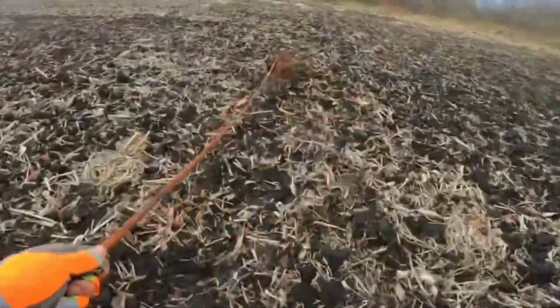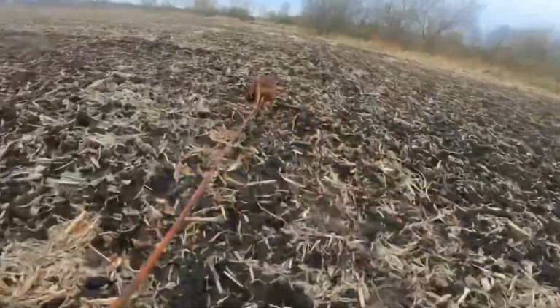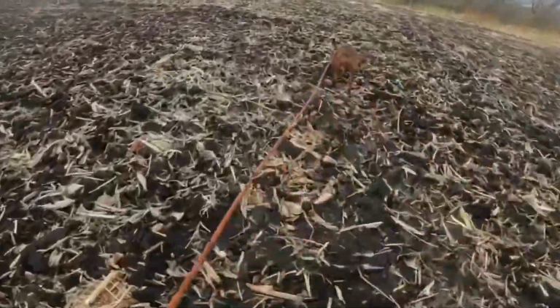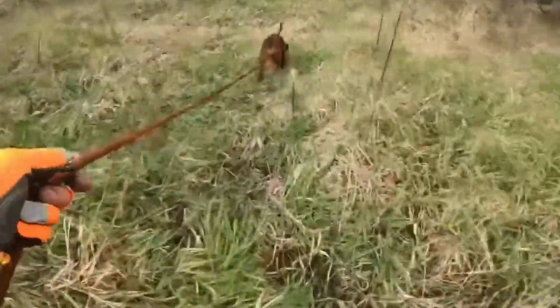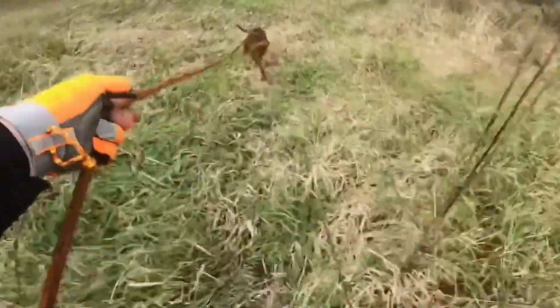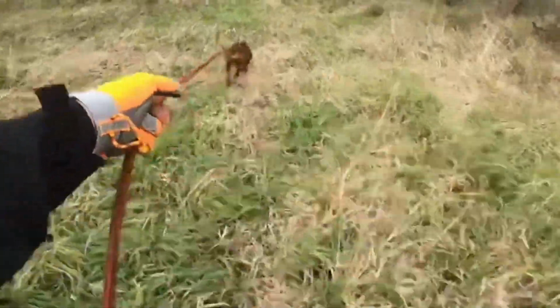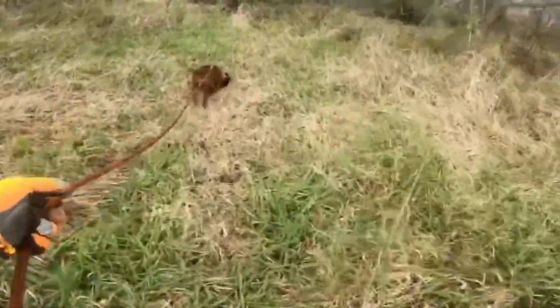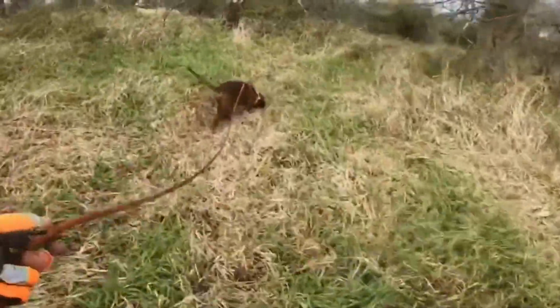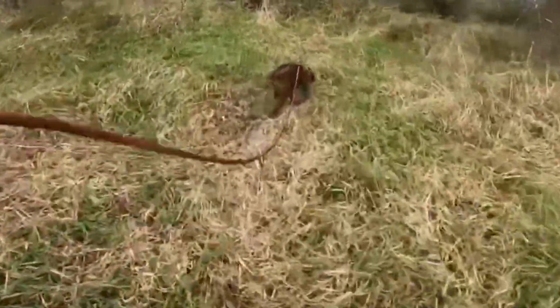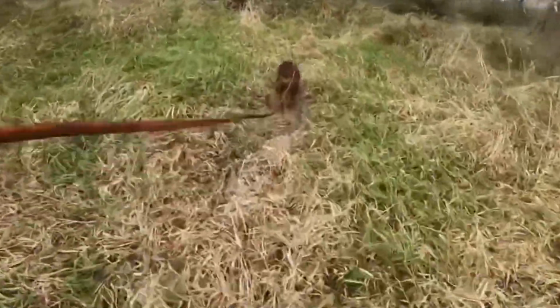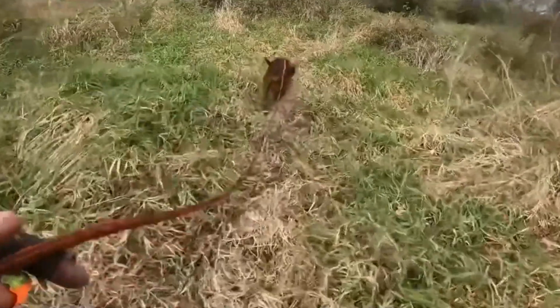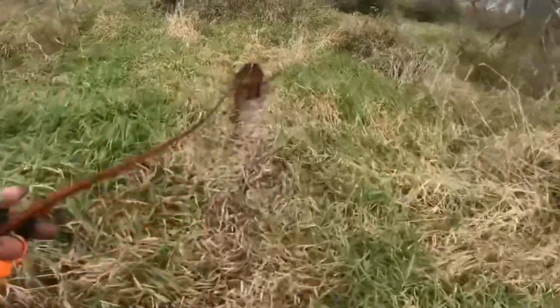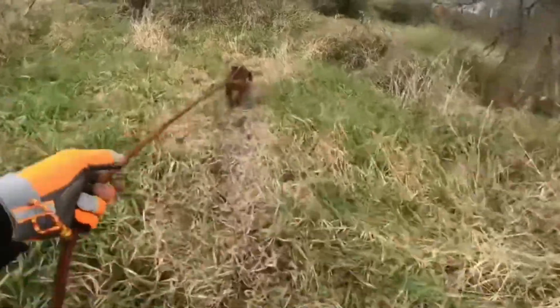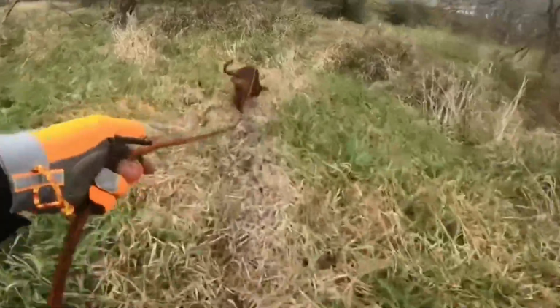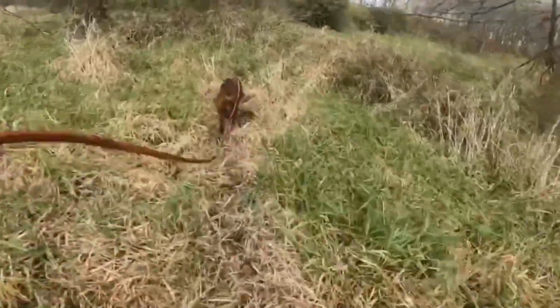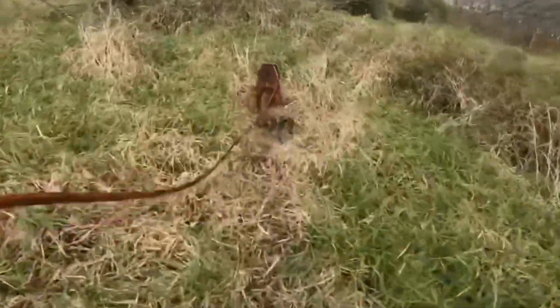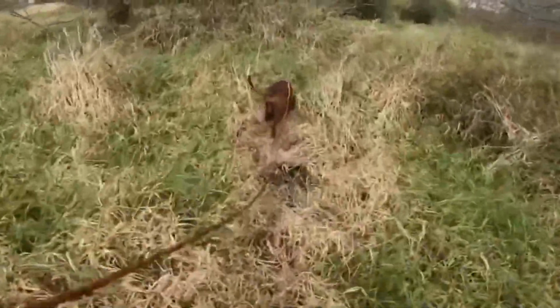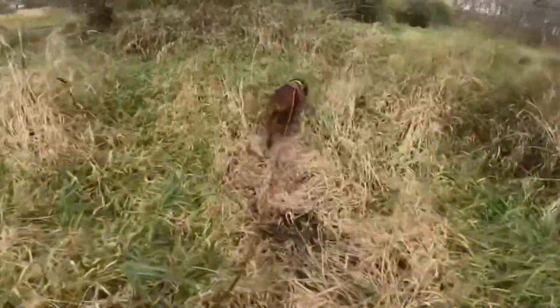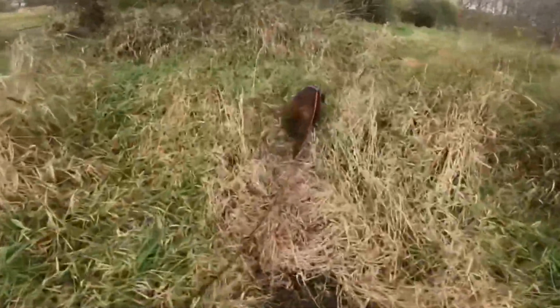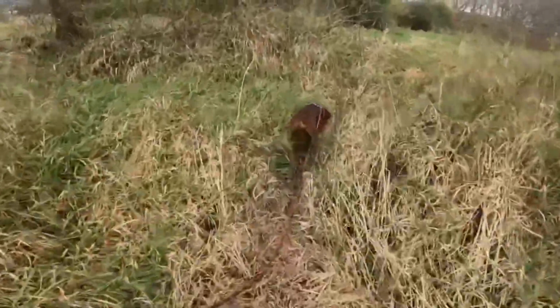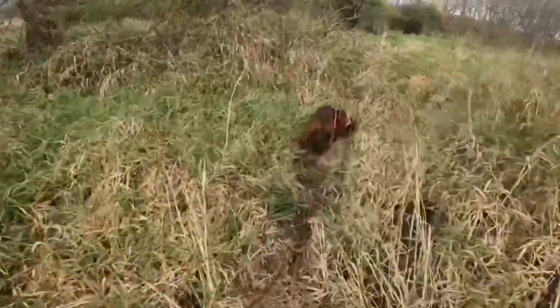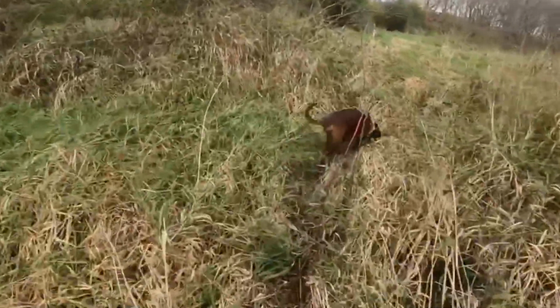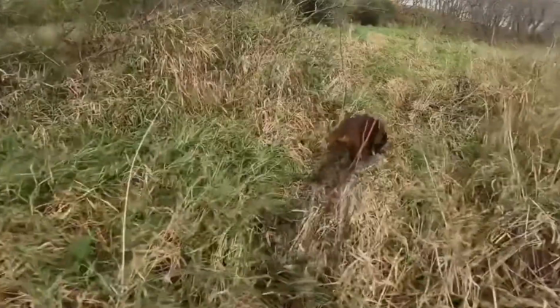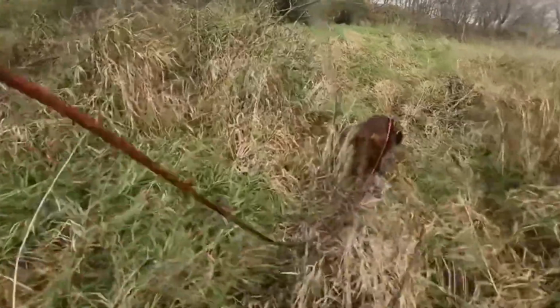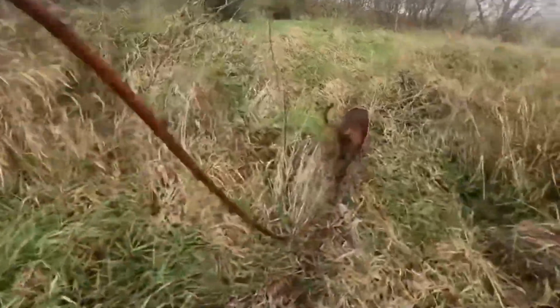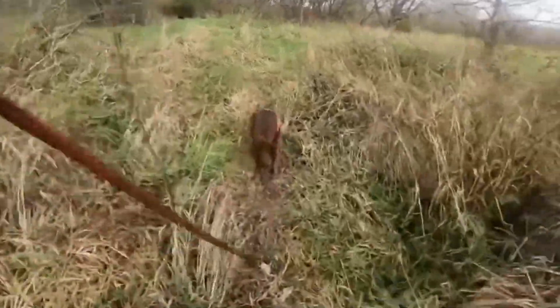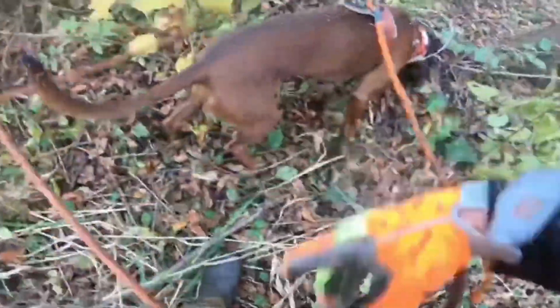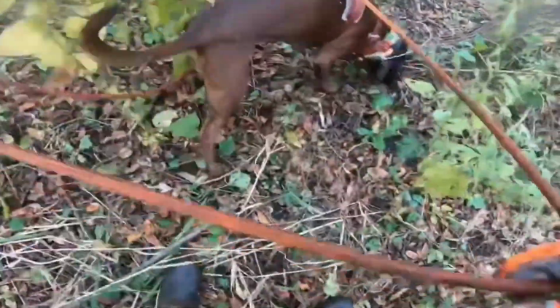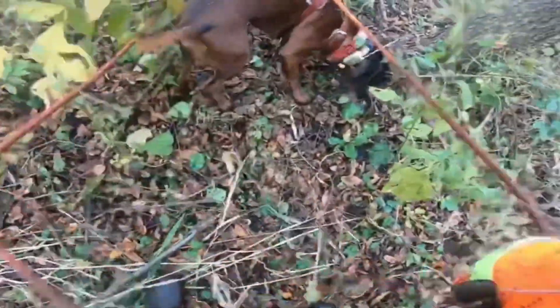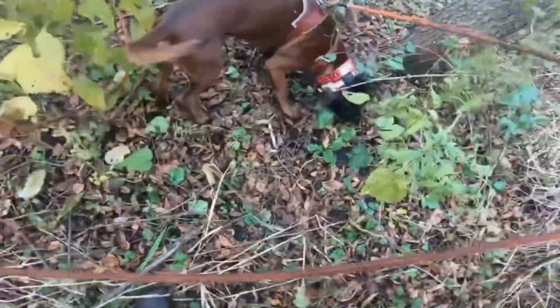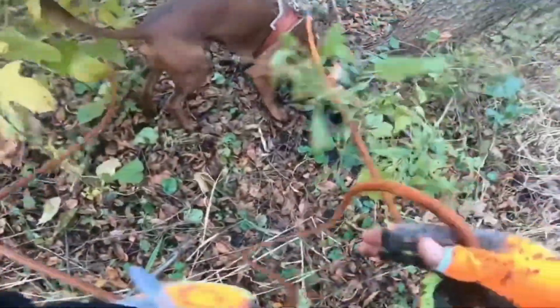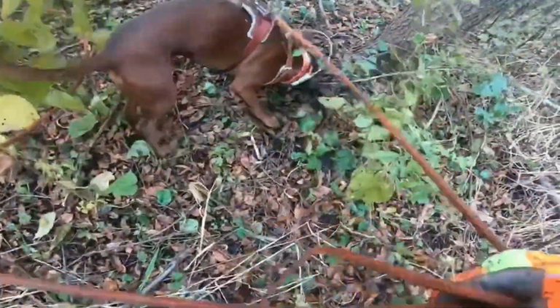It's important to note that hunting deer with dogs is legal in some areas and illegal in others, and hunting regulations vary by state. Some states and regions have banned hunting deer with dogs as a conservation measure to protect the deer population and ensure the sustainability of the hunting tradition.